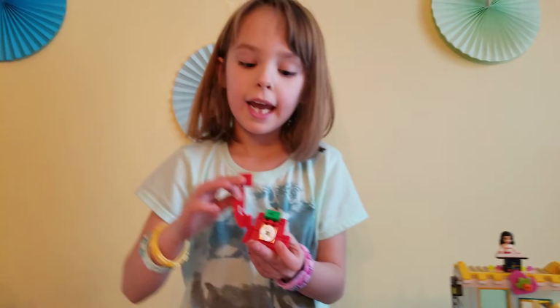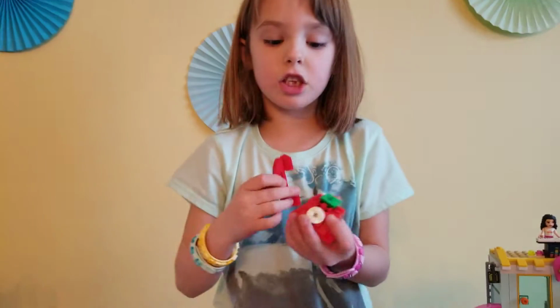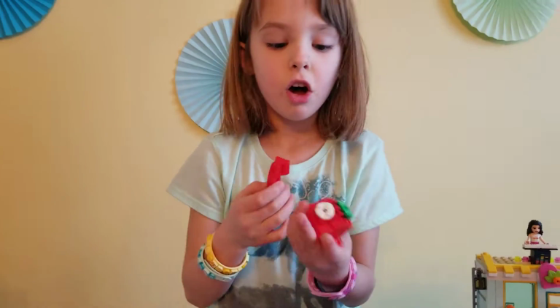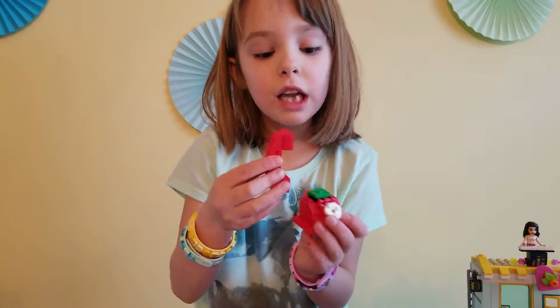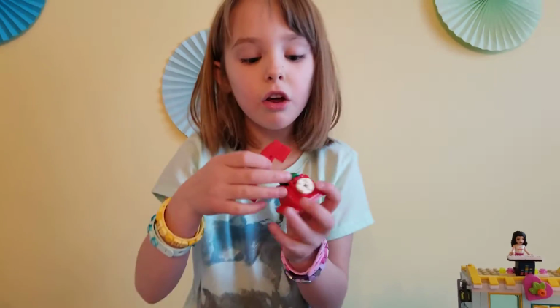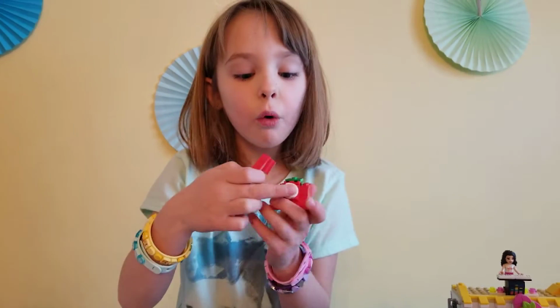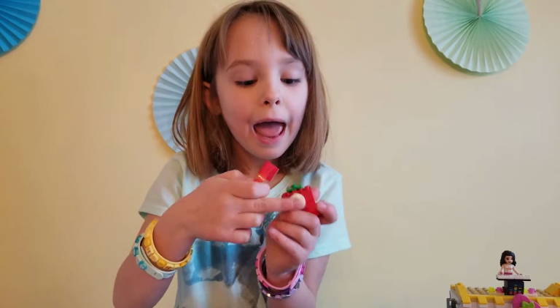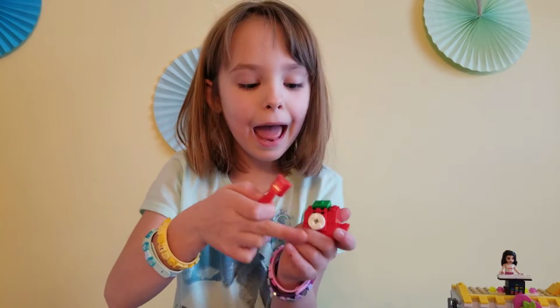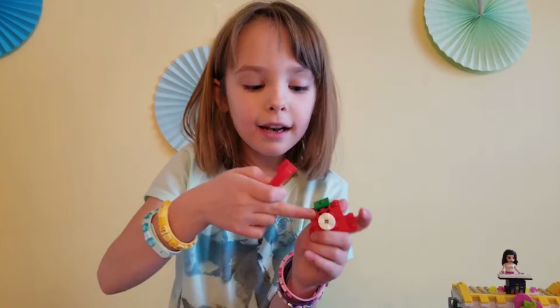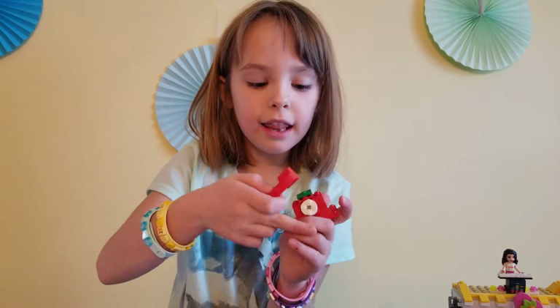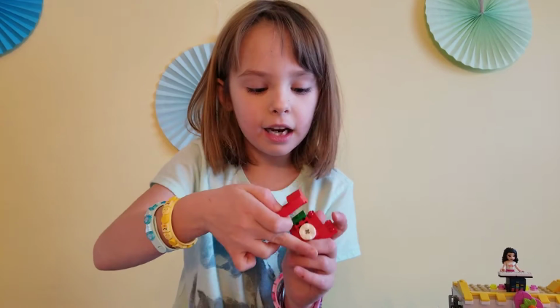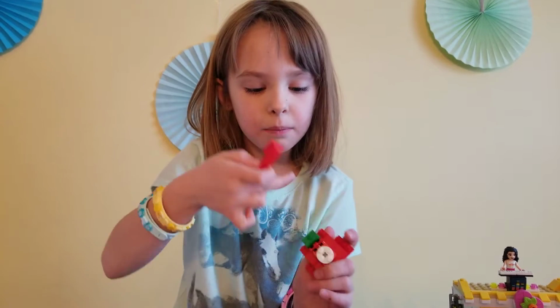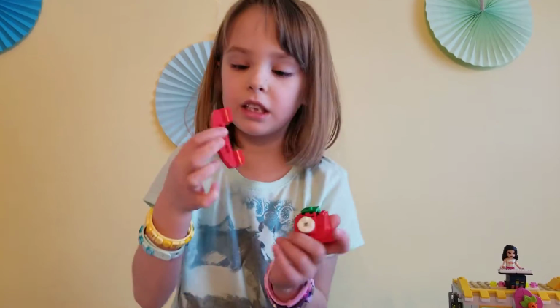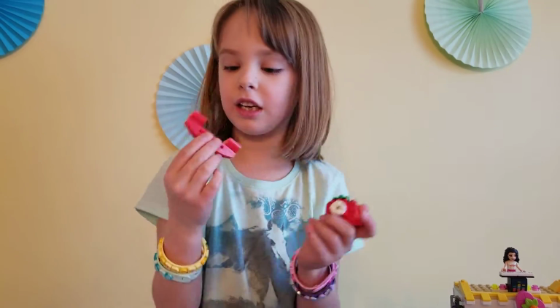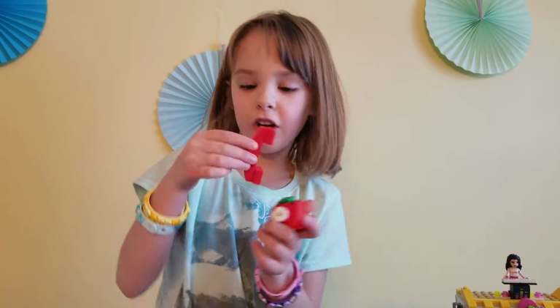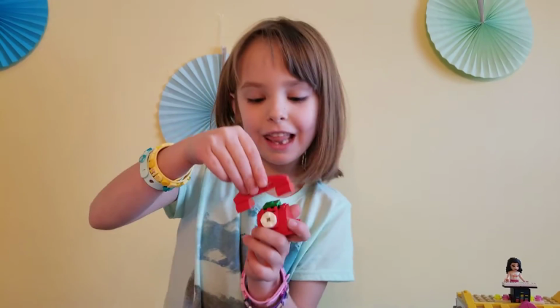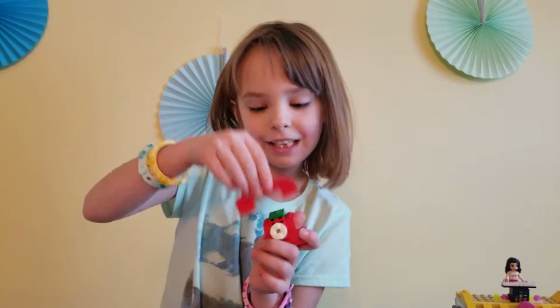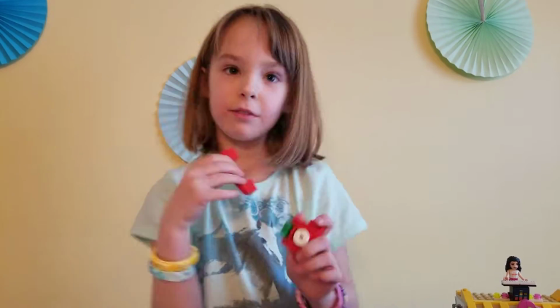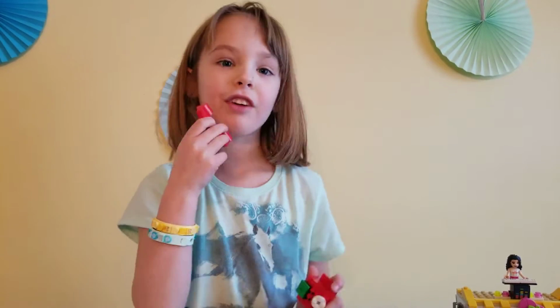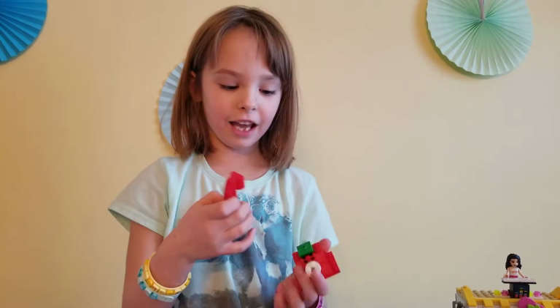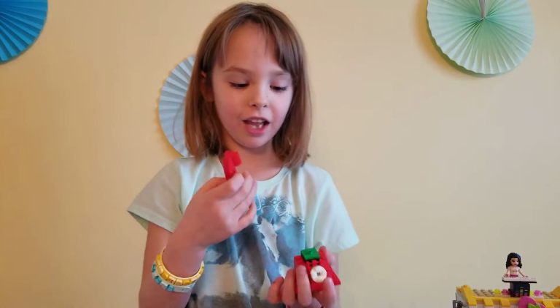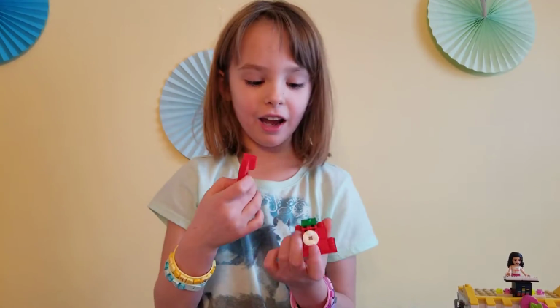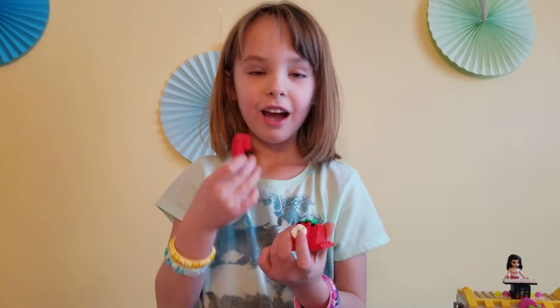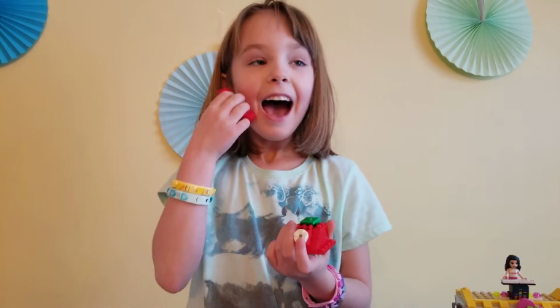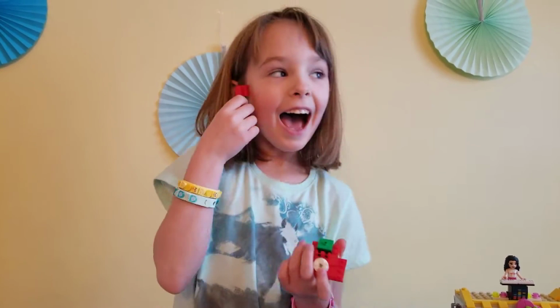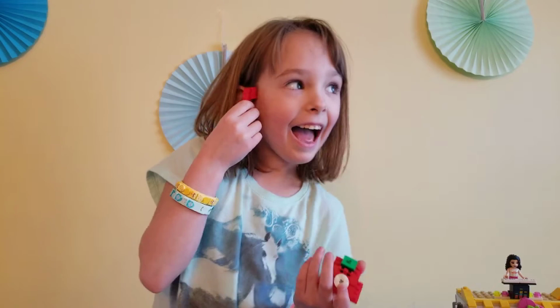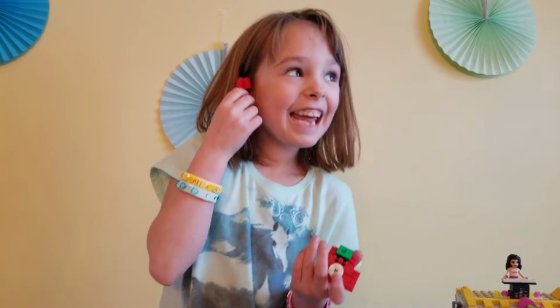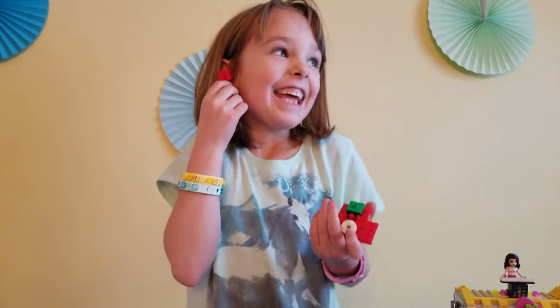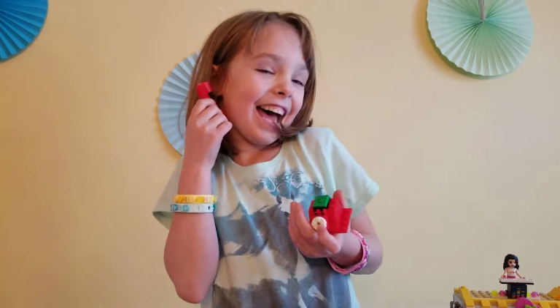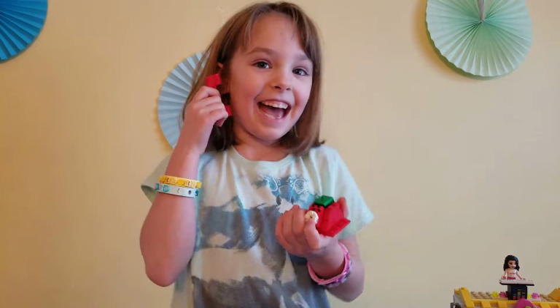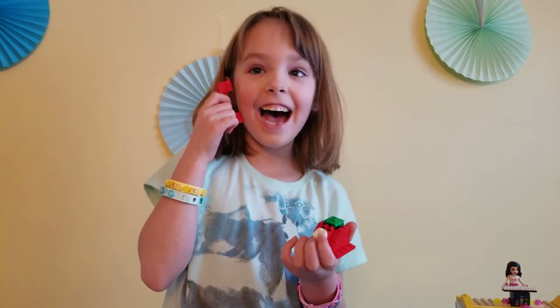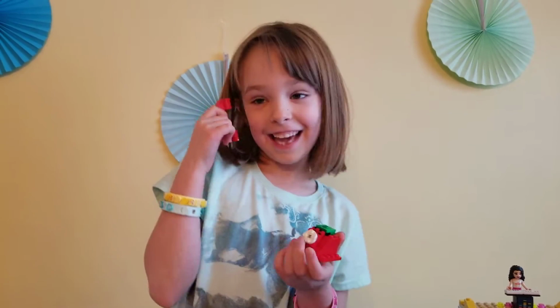It's a telephone. And then it spins and it's red. And this comes off and I can be like, hi, yeah, yeah, yeah.